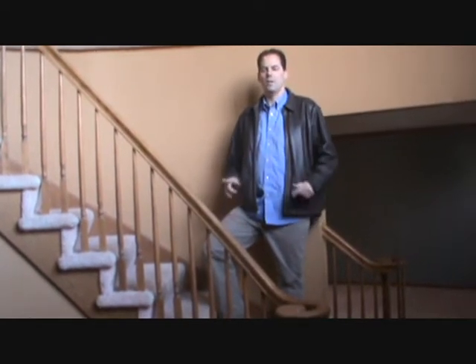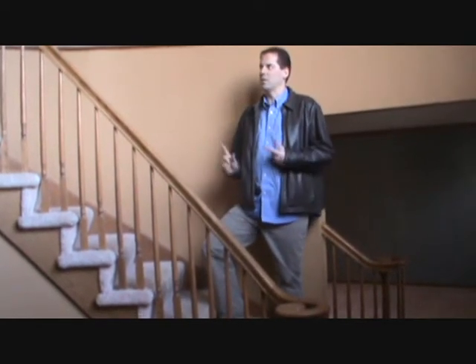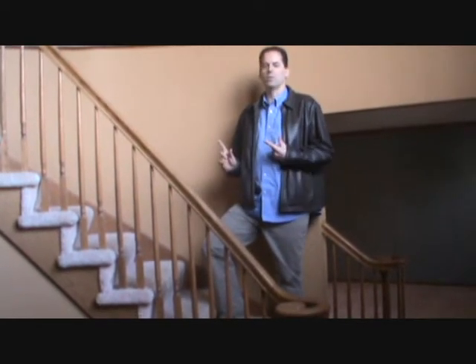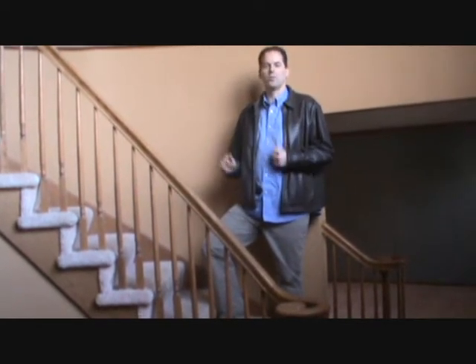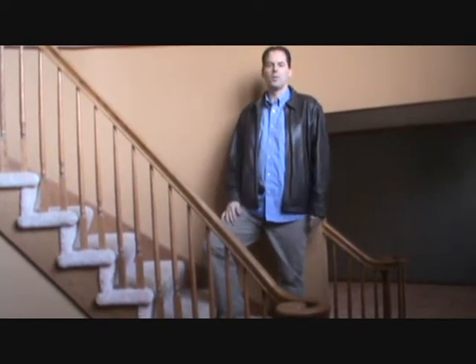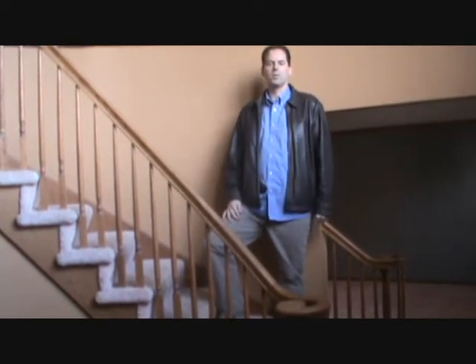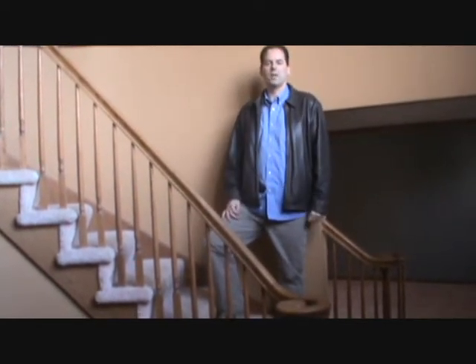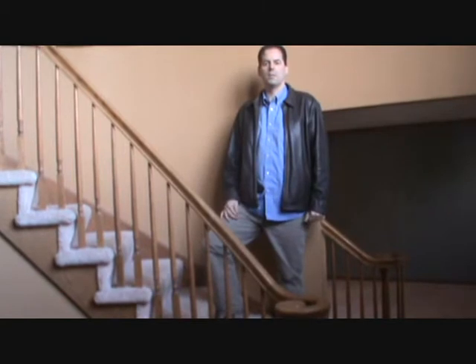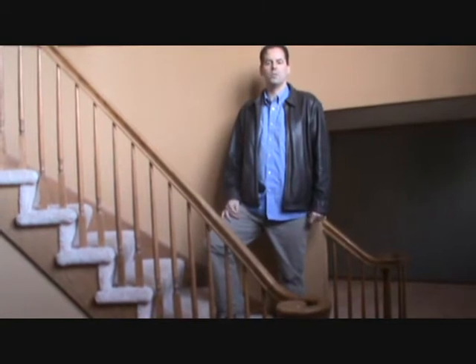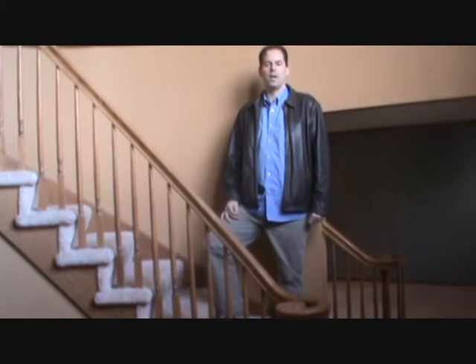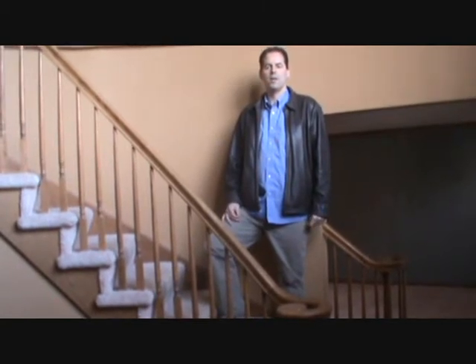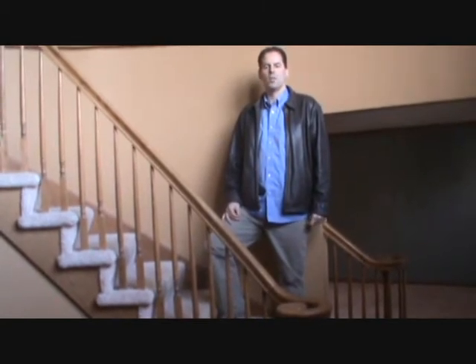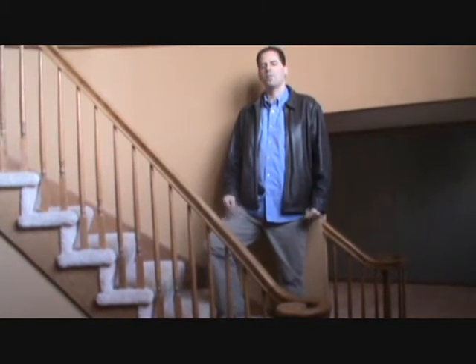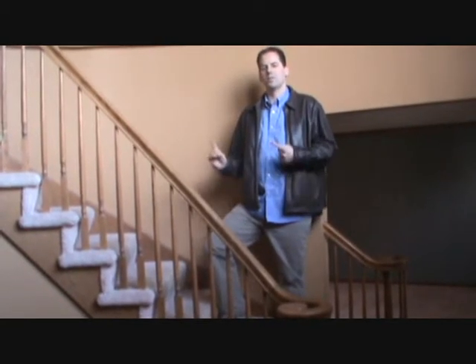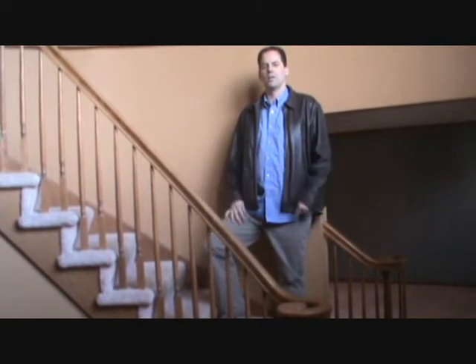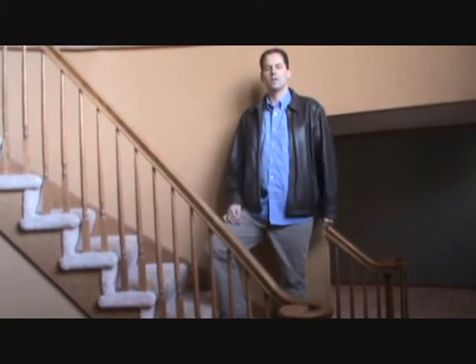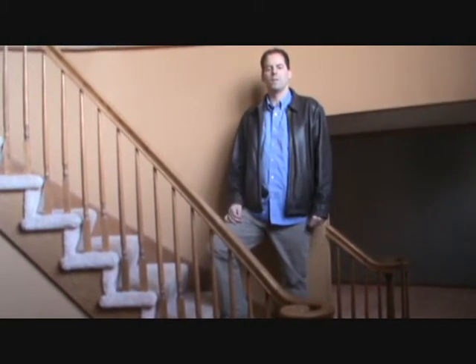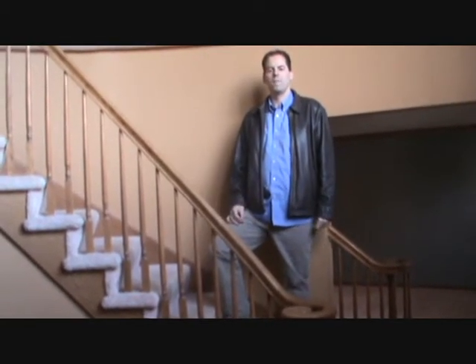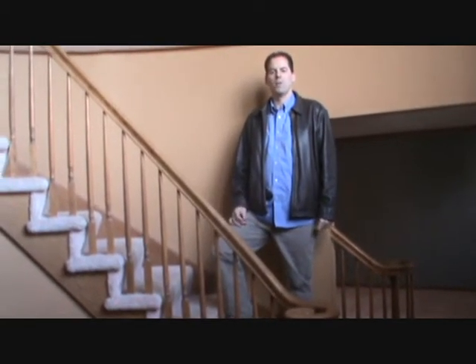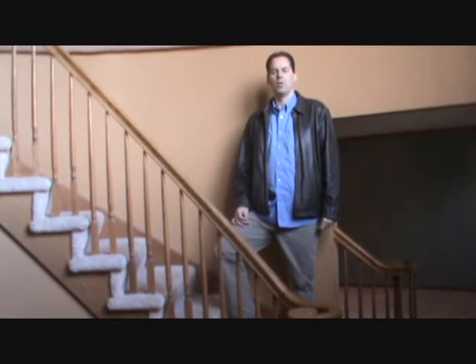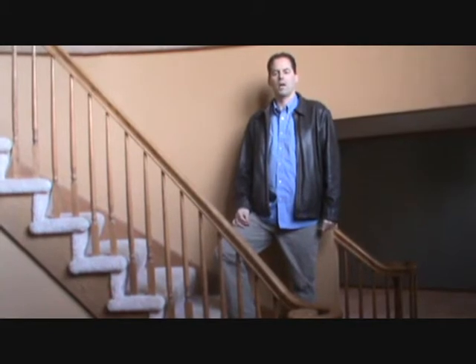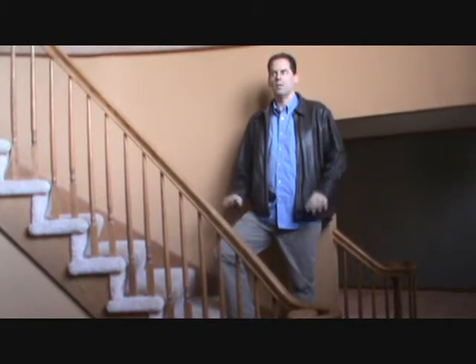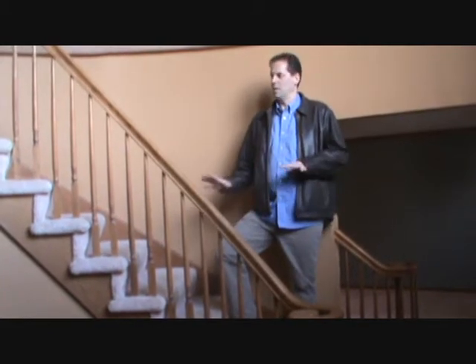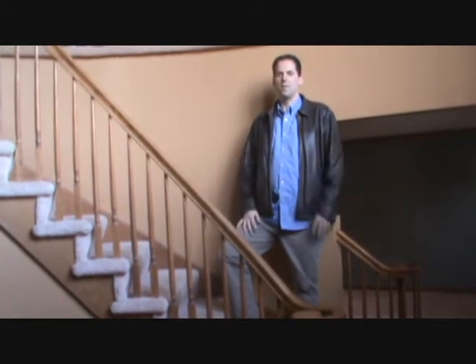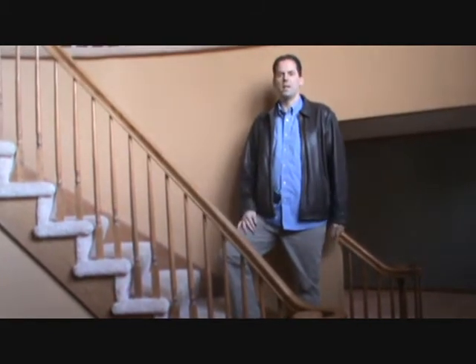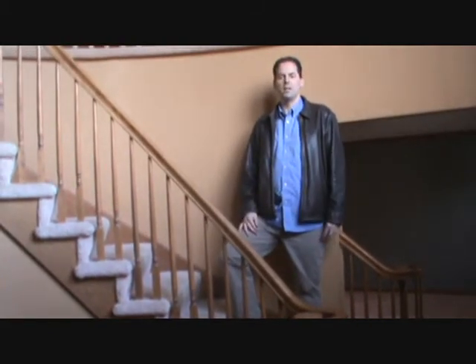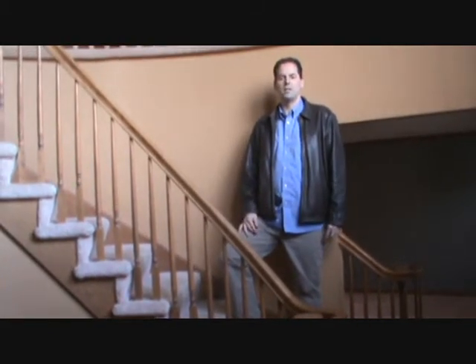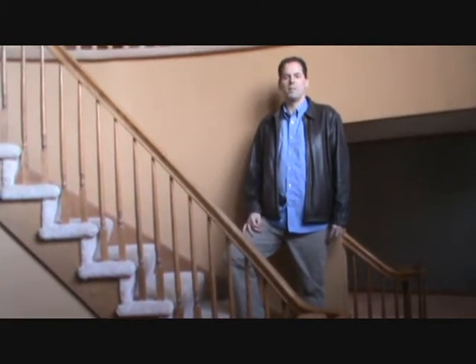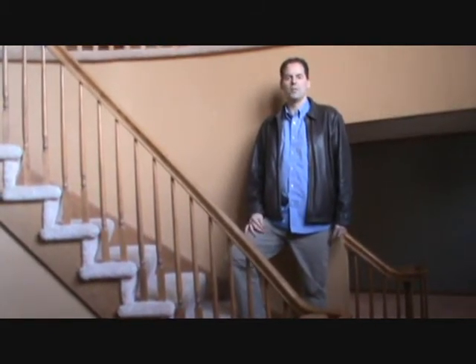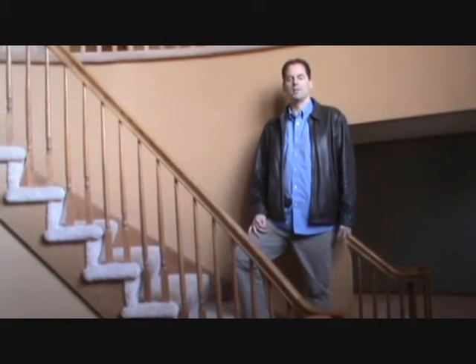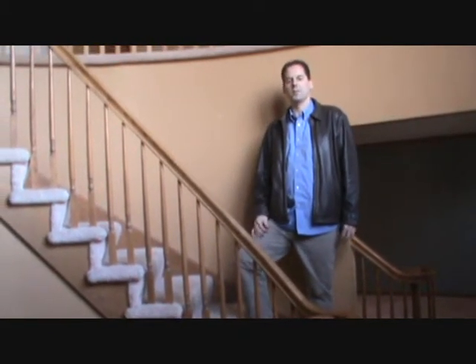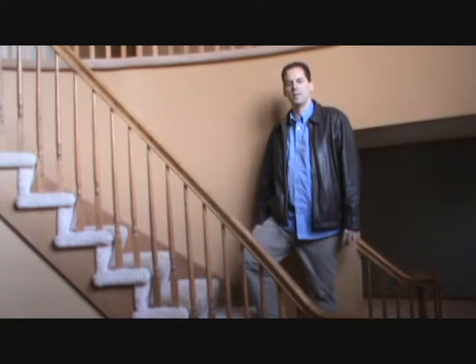Upstairs there are four bedrooms and two full baths, and we're going to go upstairs and take a look at what the homeowner got. The carpet's dated in here and it needs paint, but other than that, this house is pretty clean.